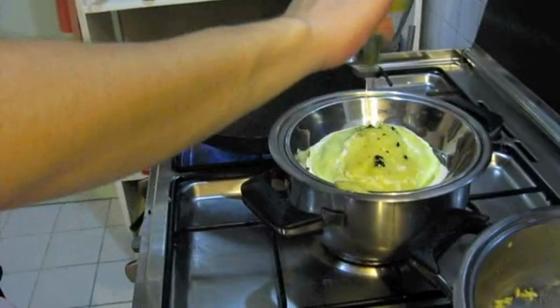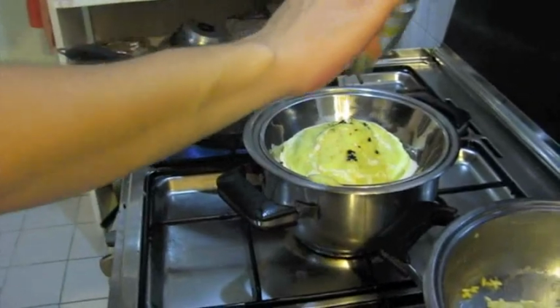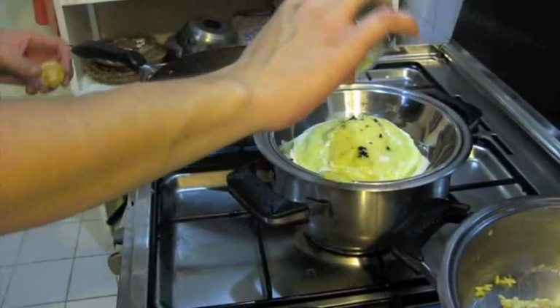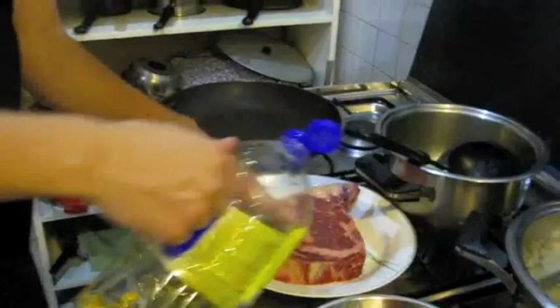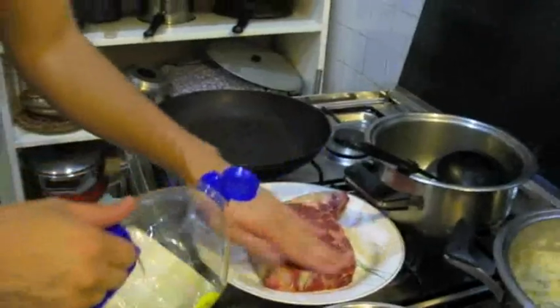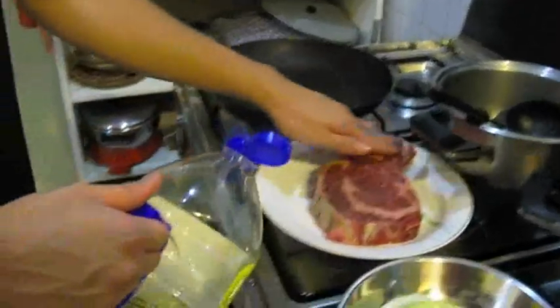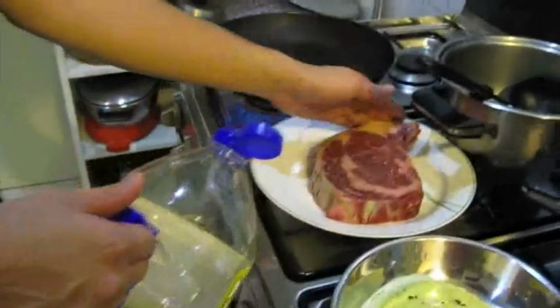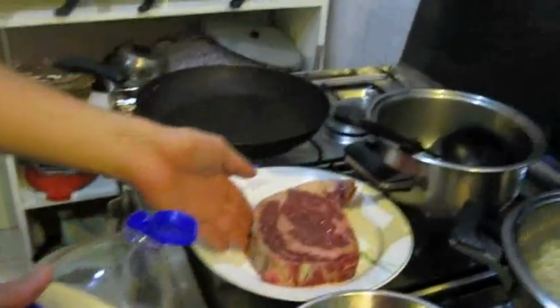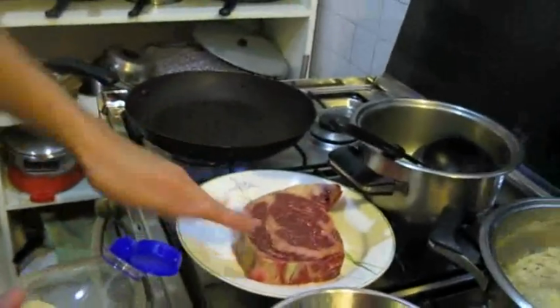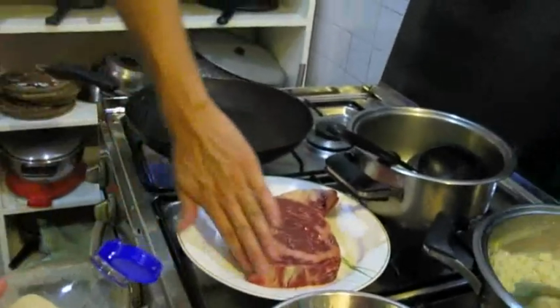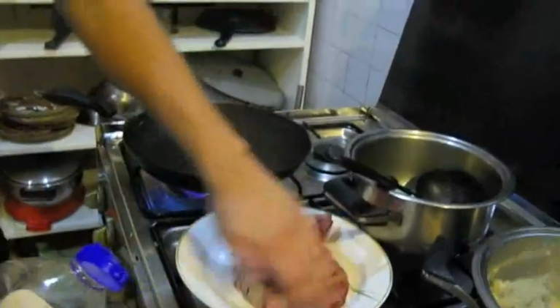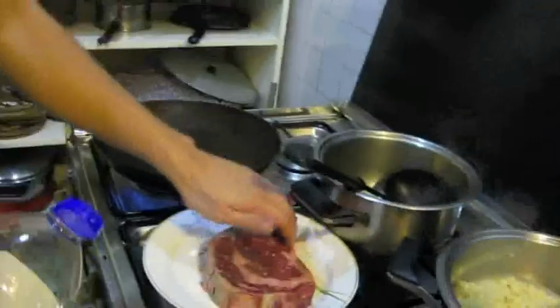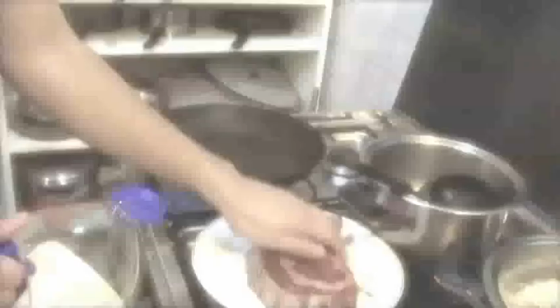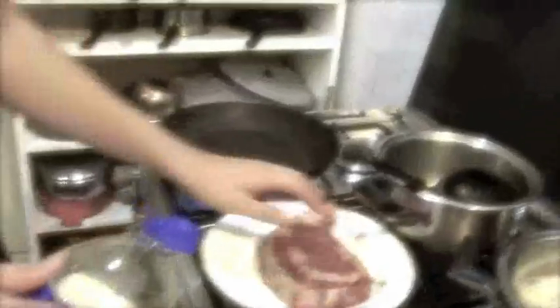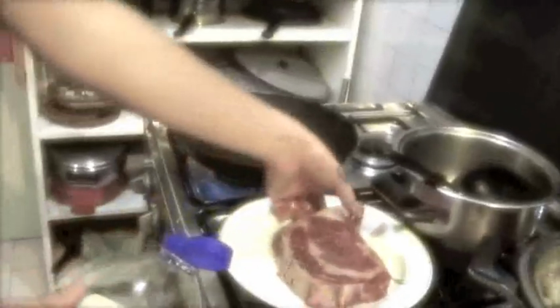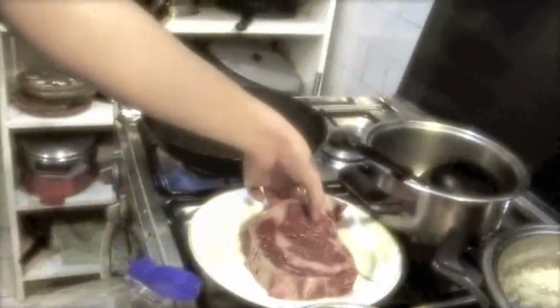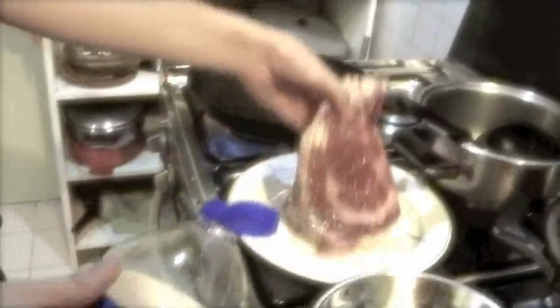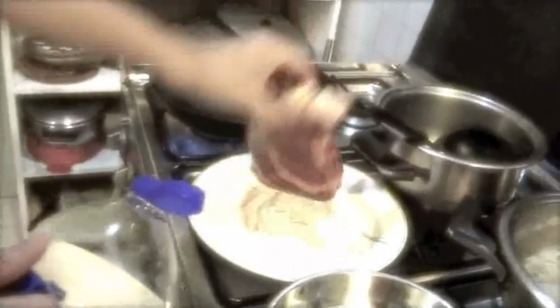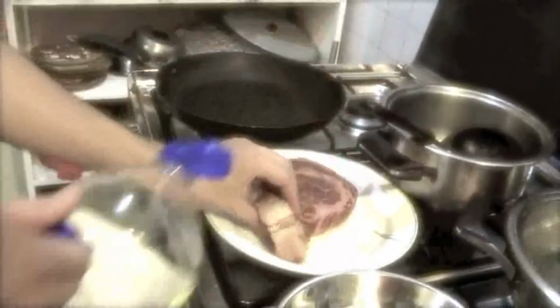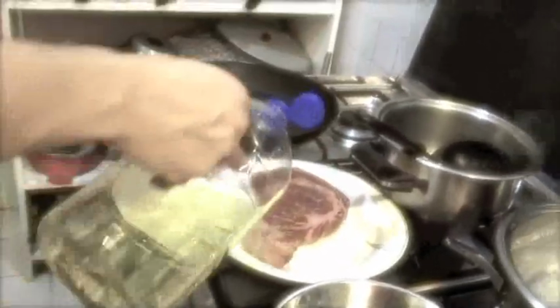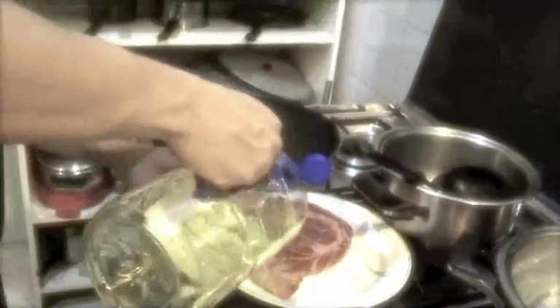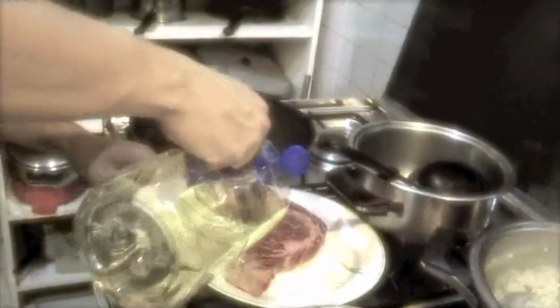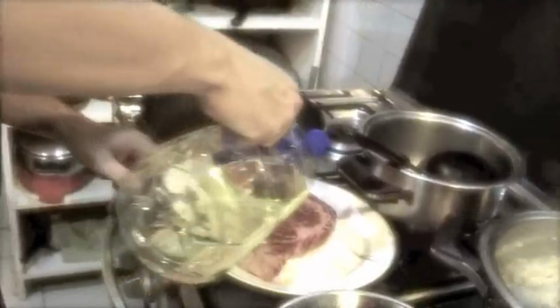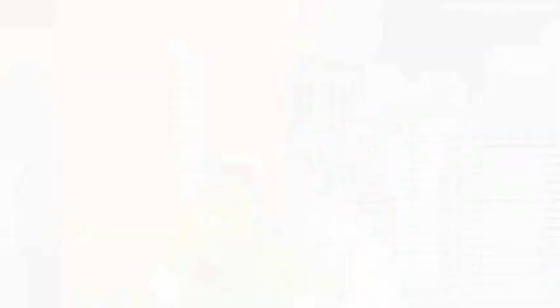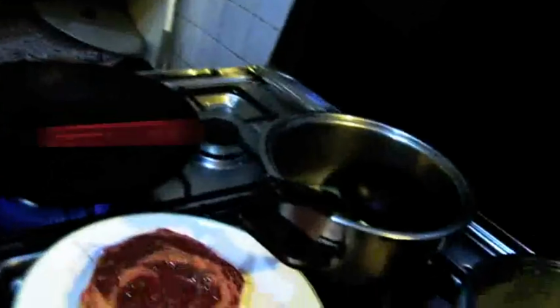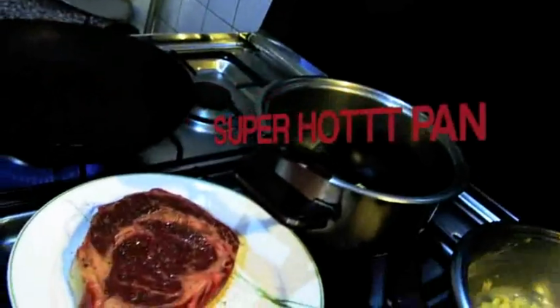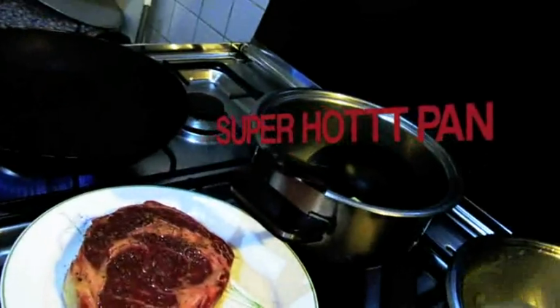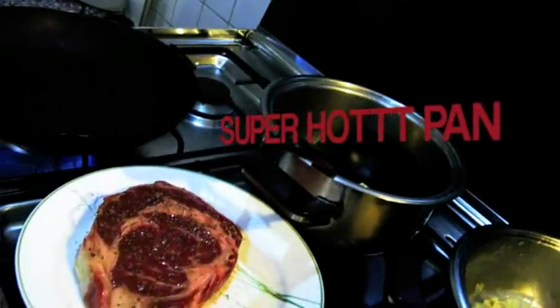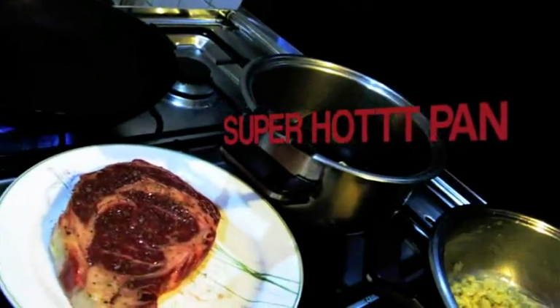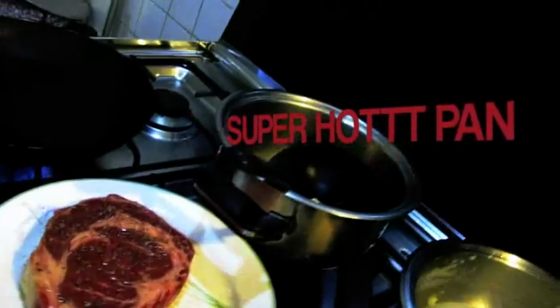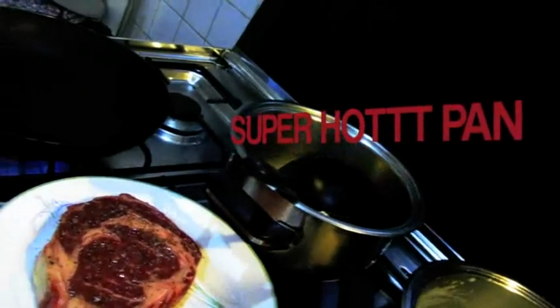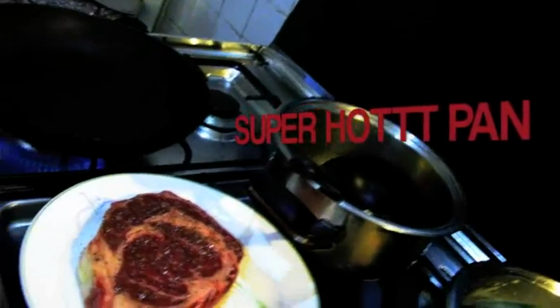Truffles. When you do a steak, you want it on the highest heat possible. You want a lower burning temperature before you go in — you can feel it. That's a super nice hot pan. As hot as it can go, crank it up.